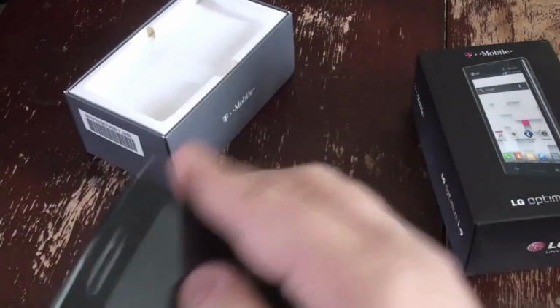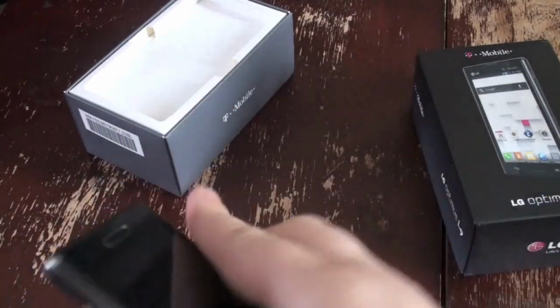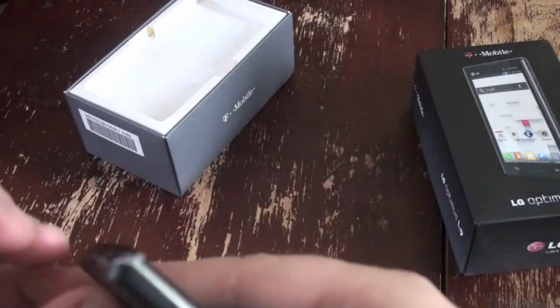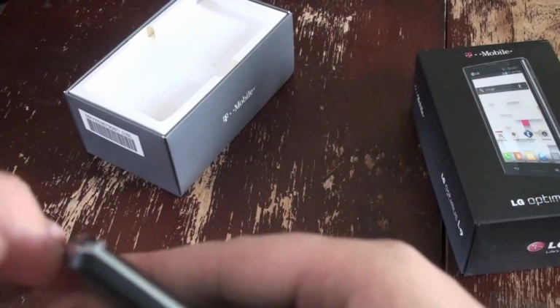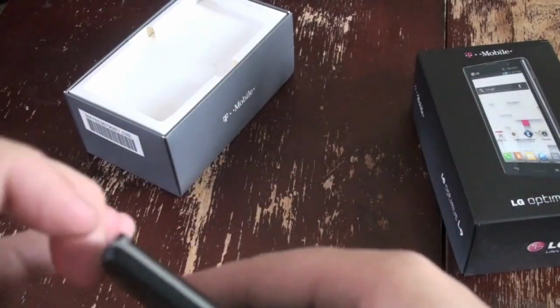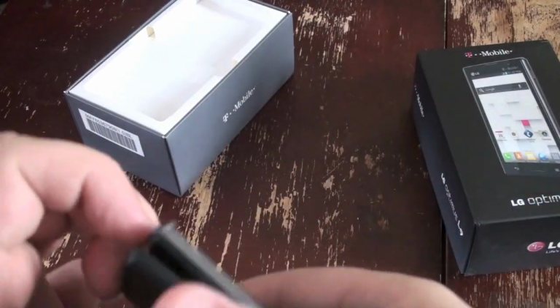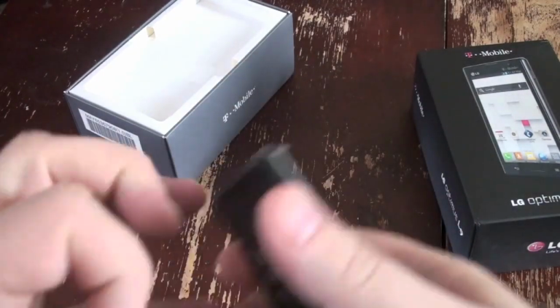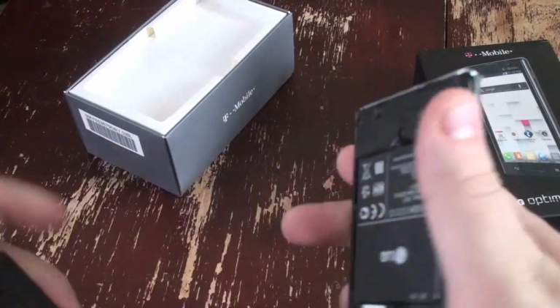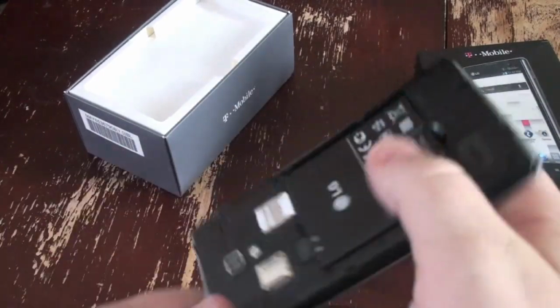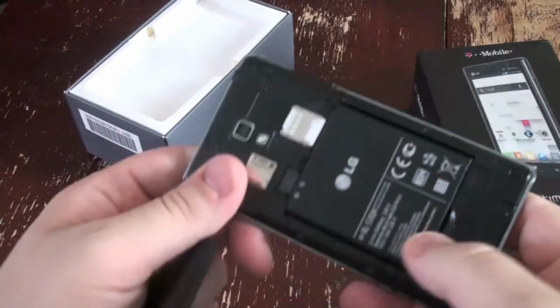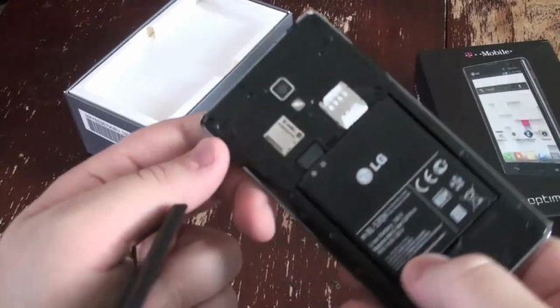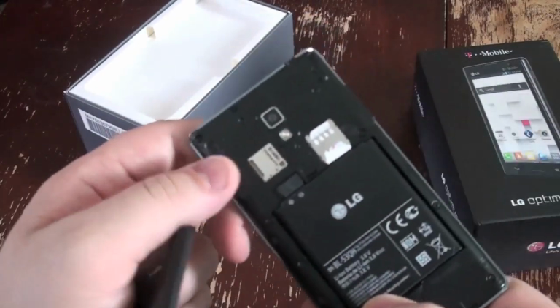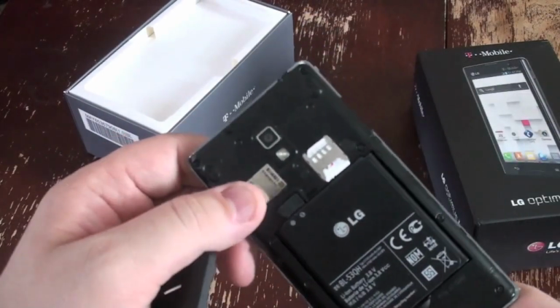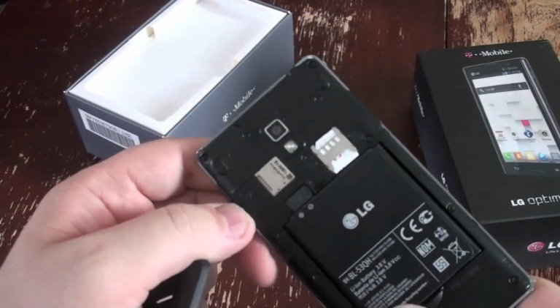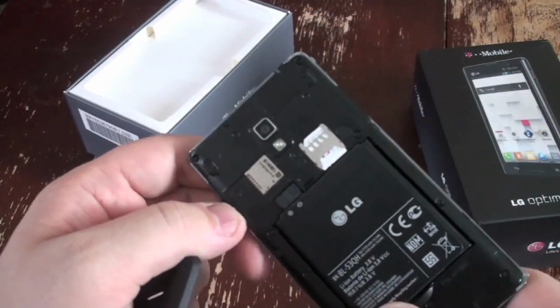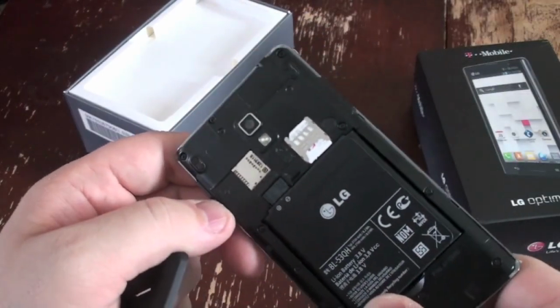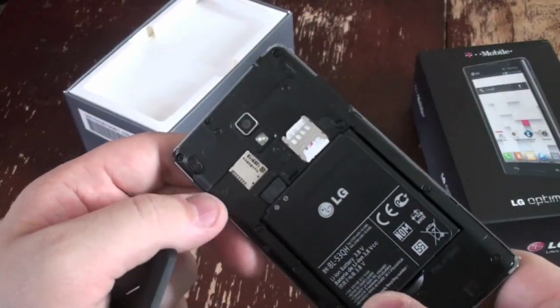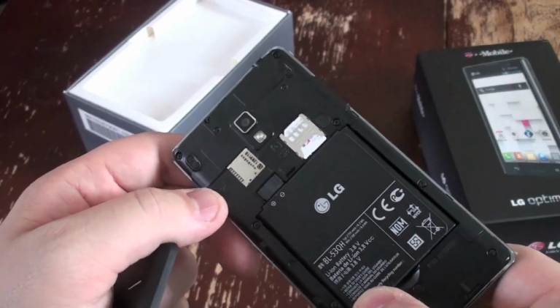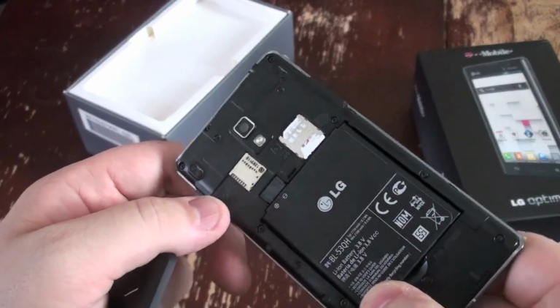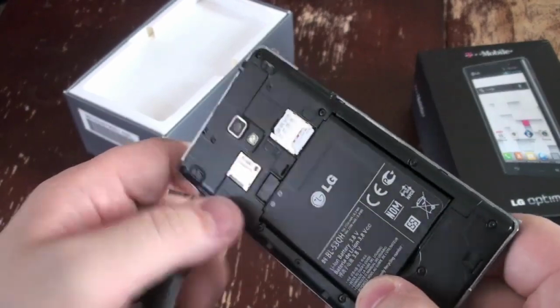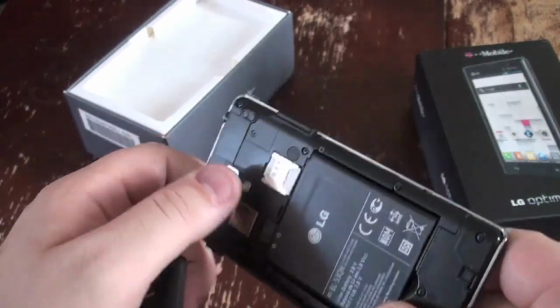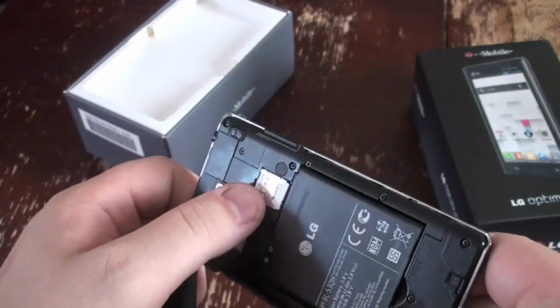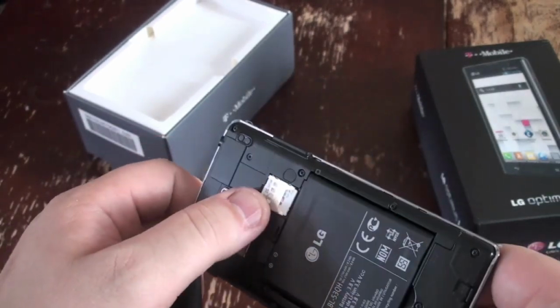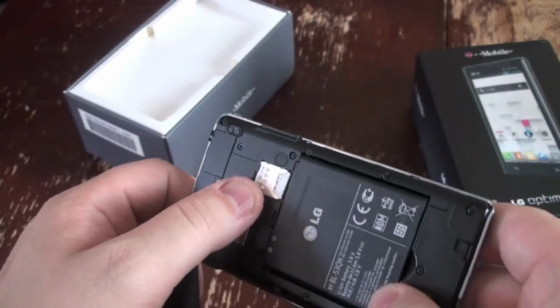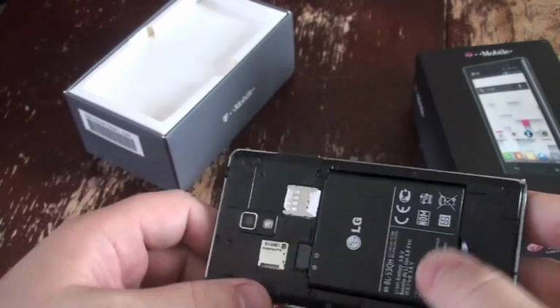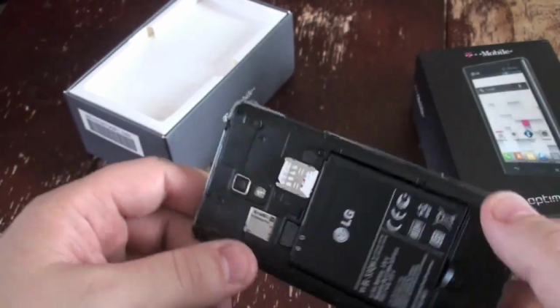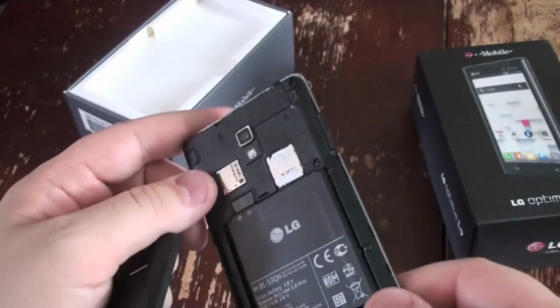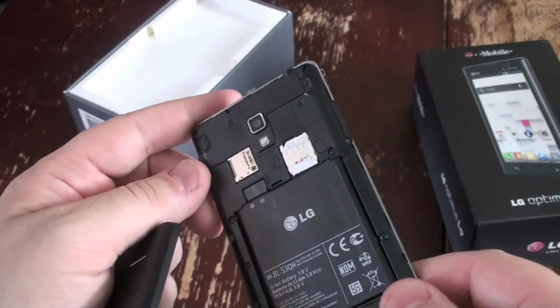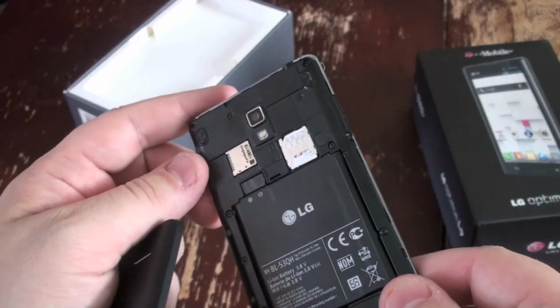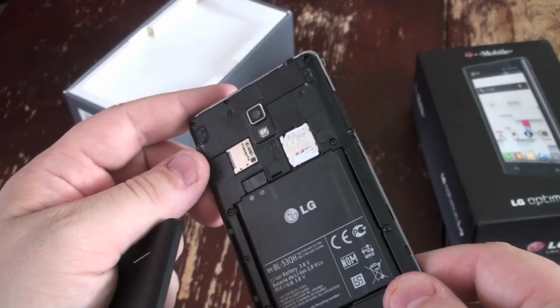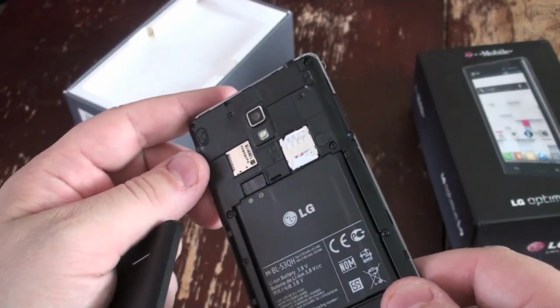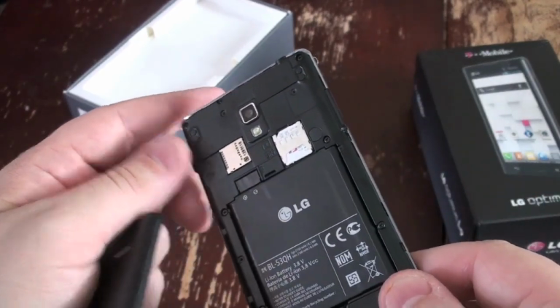Let's quickly open it and I'll show you the insides here. You've got expandable storage up to 32 gigabytes, the SIM card, and then the battery right there.